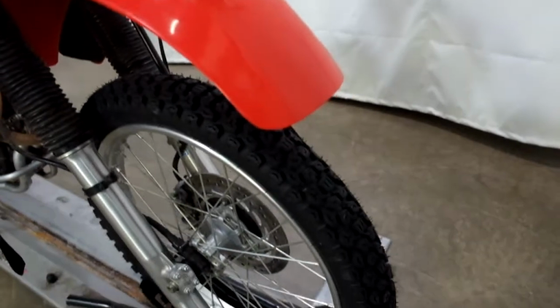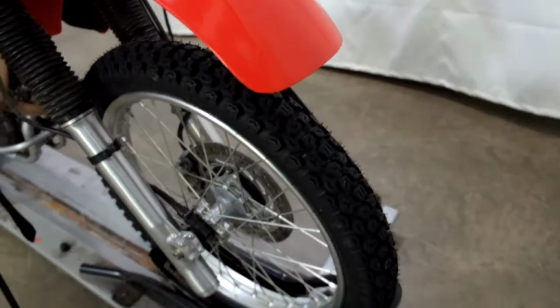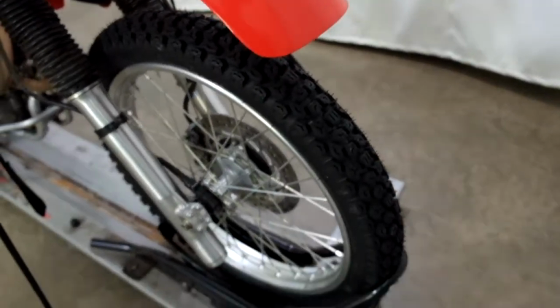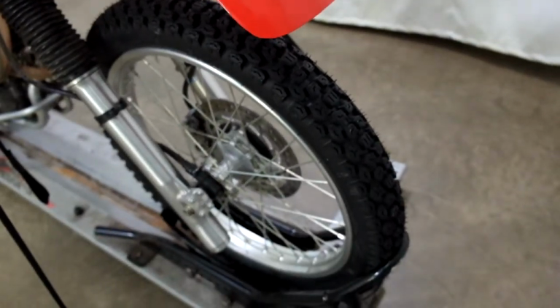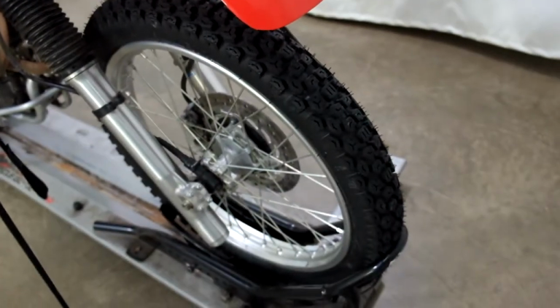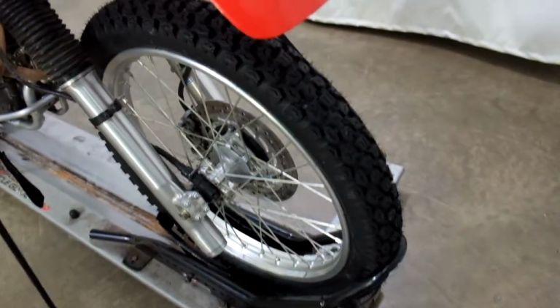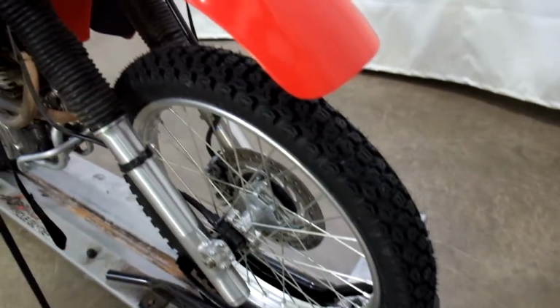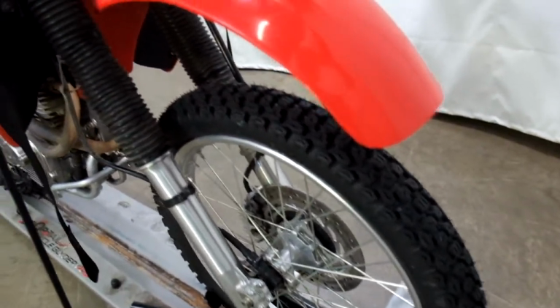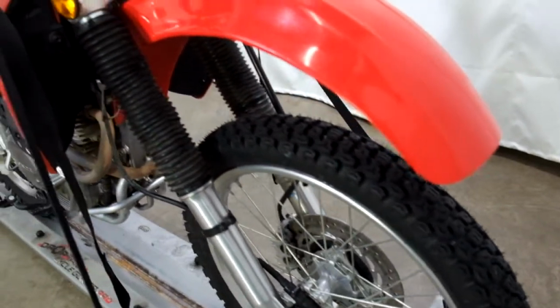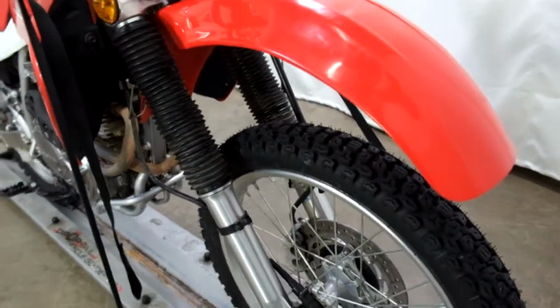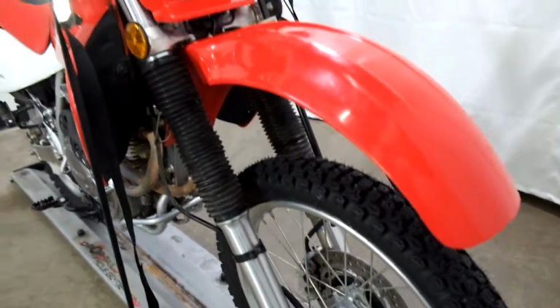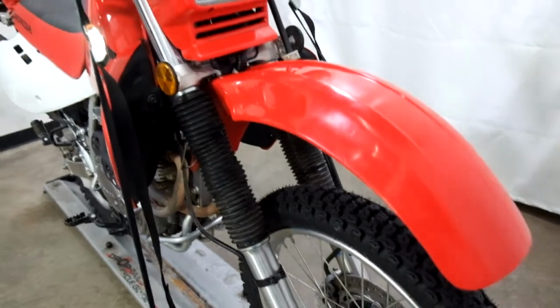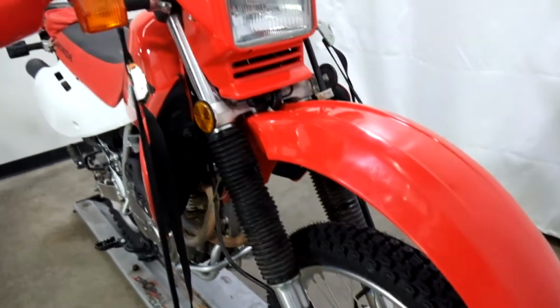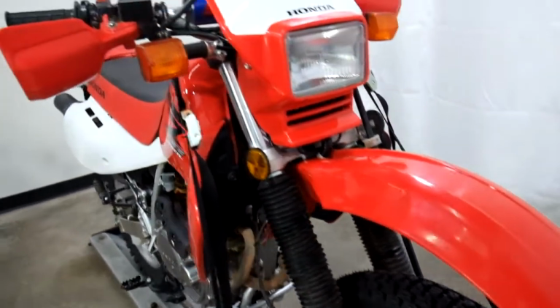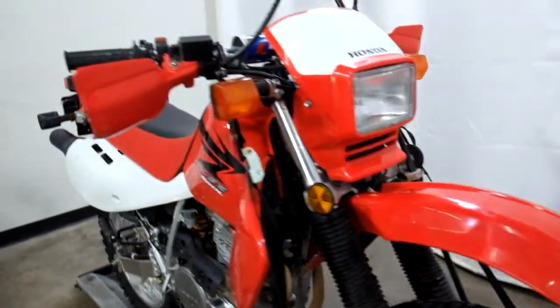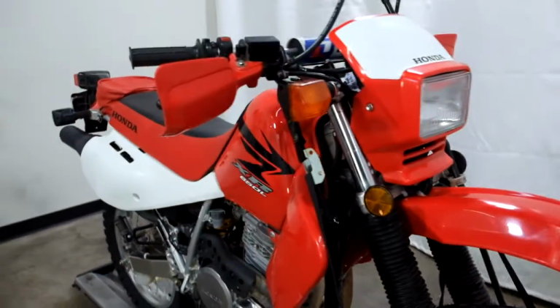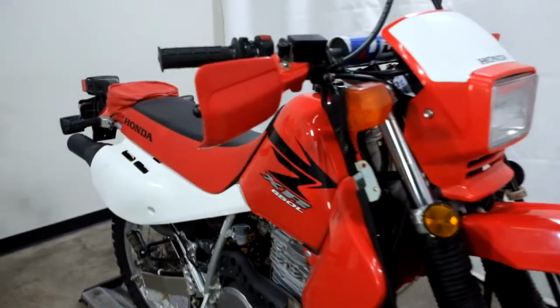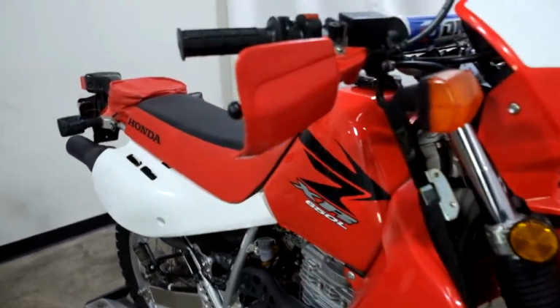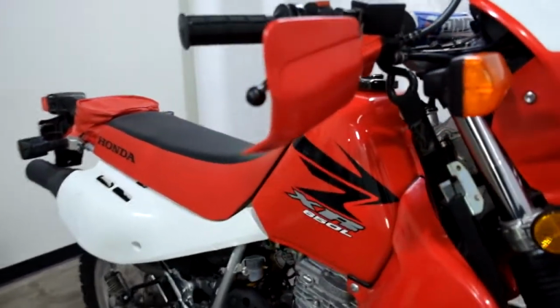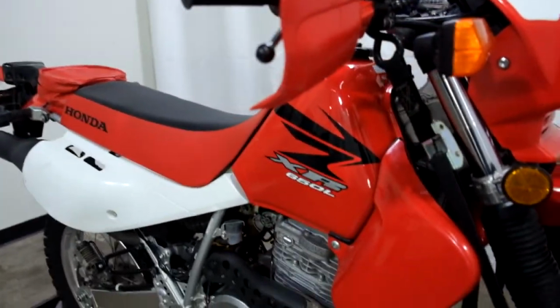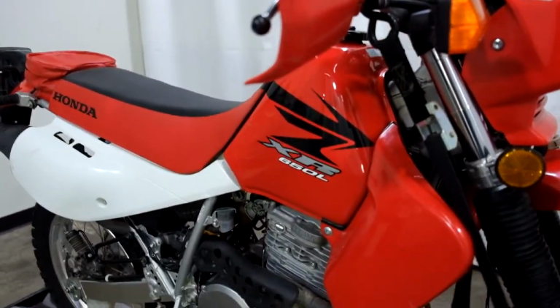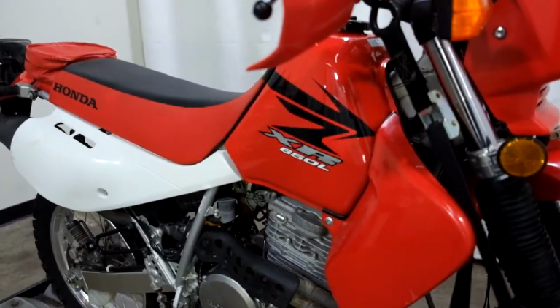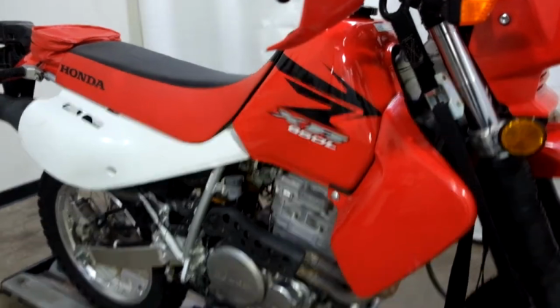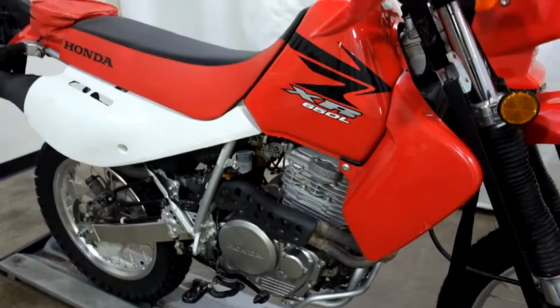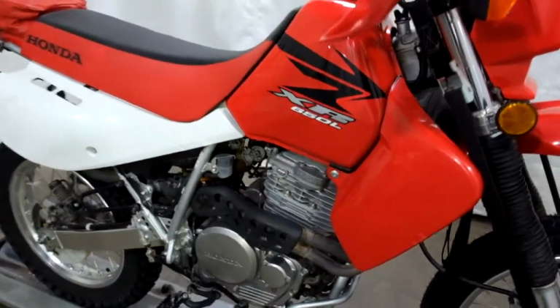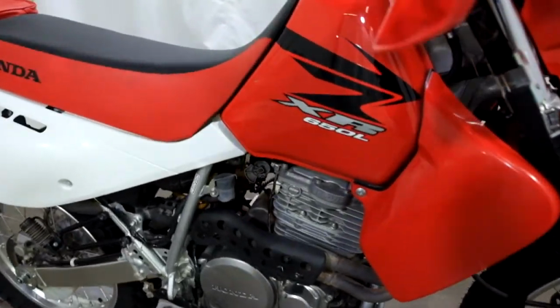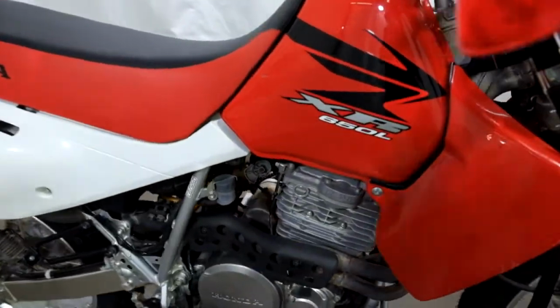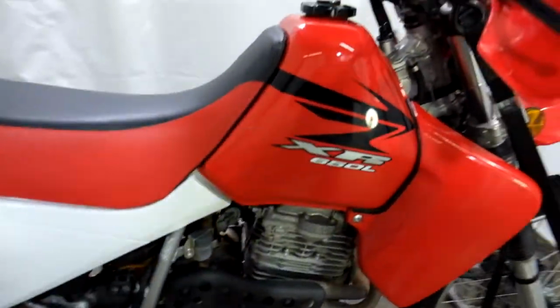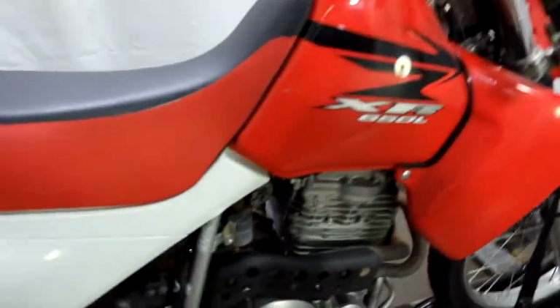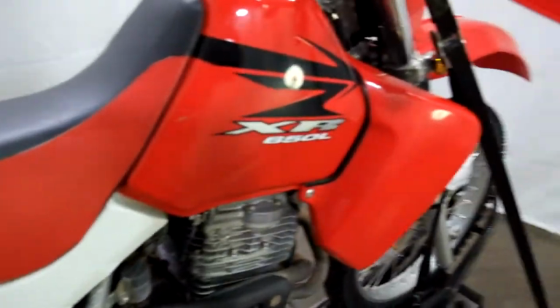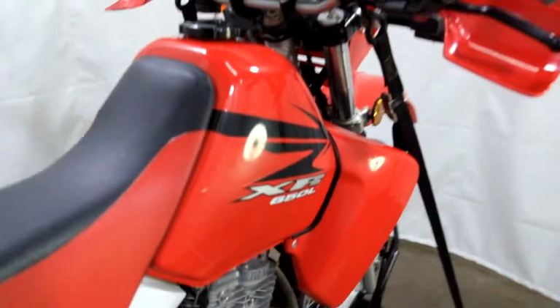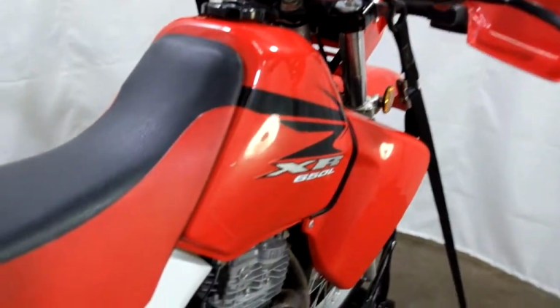The front tire looks to be pretty new. We've got some scraping and some scratching here — it looks like it's been tipped over on the right-hand side a little bit, but nothing terrible.